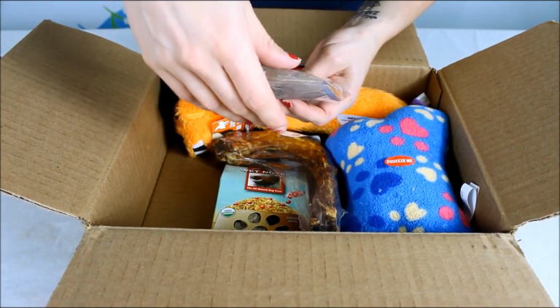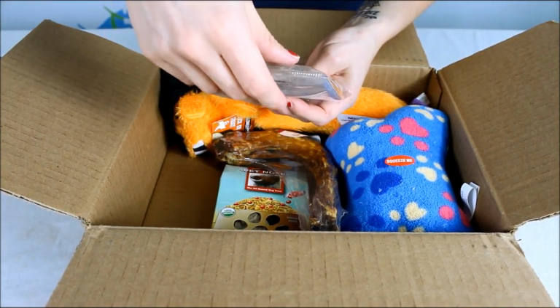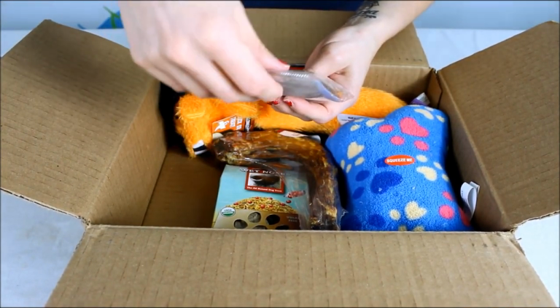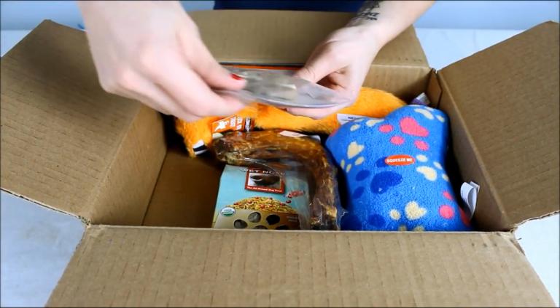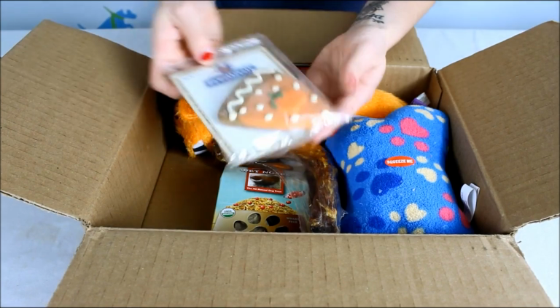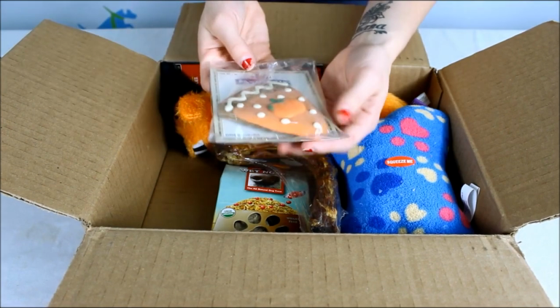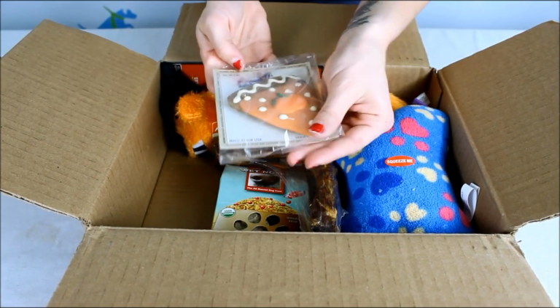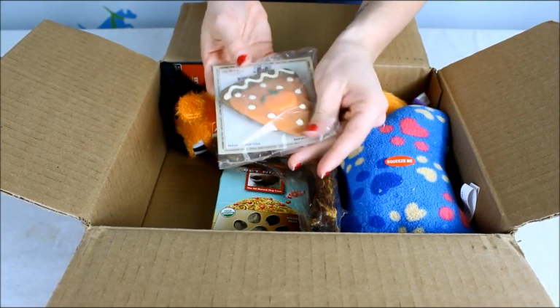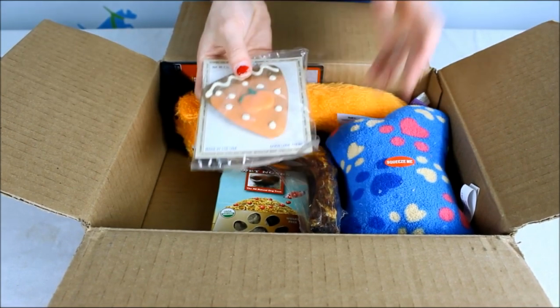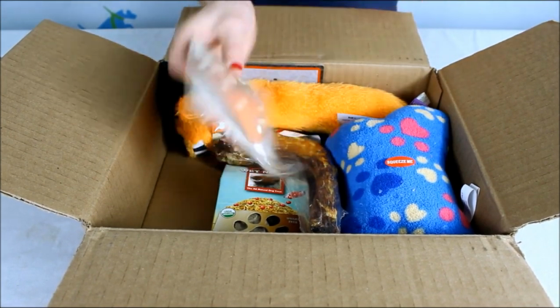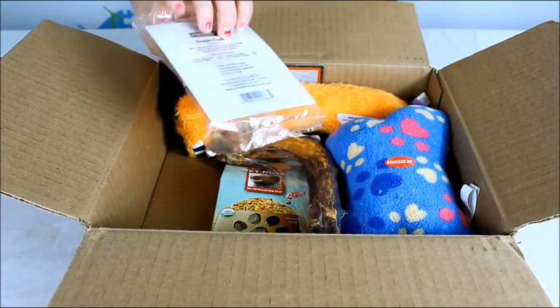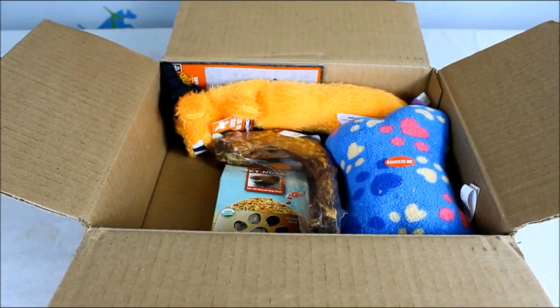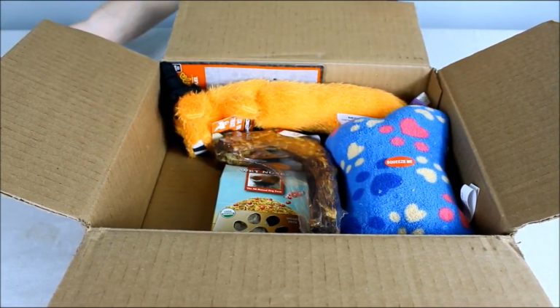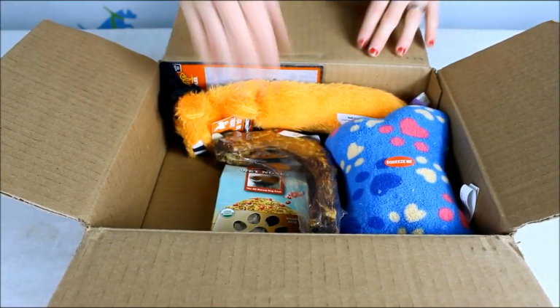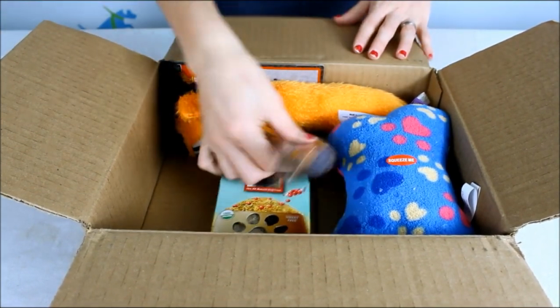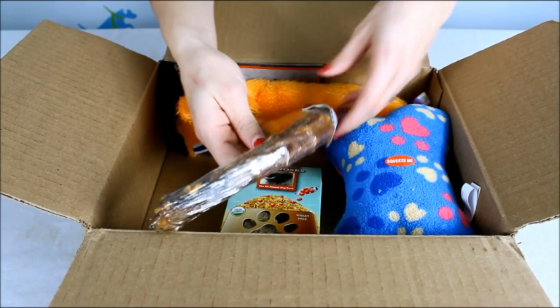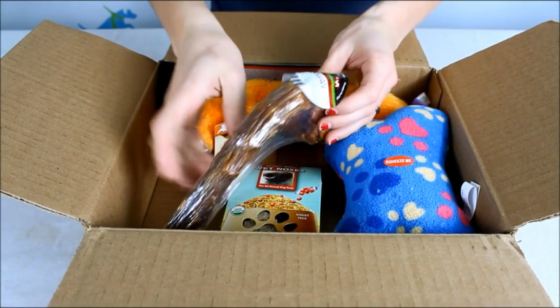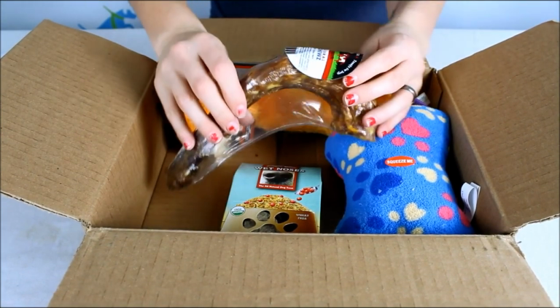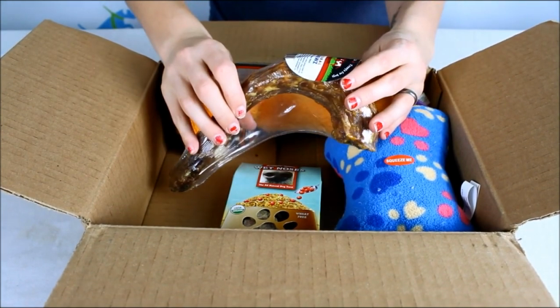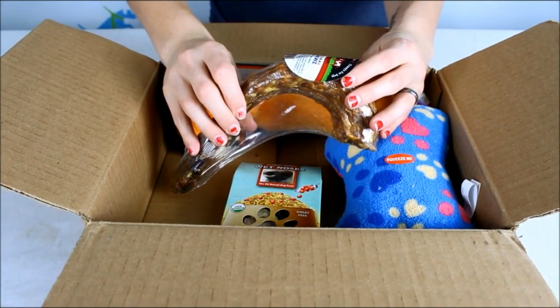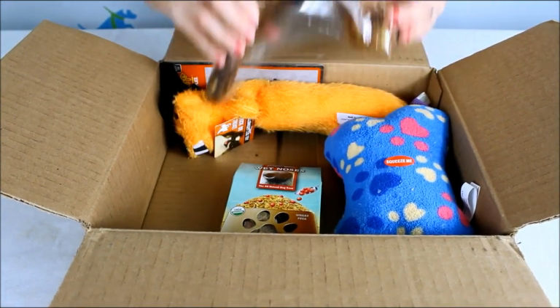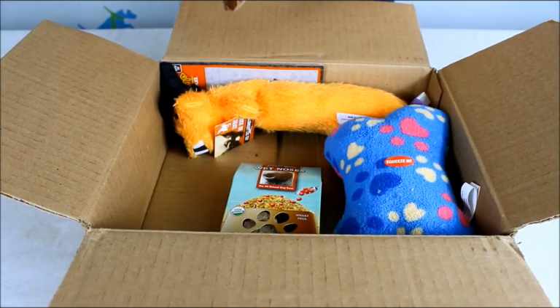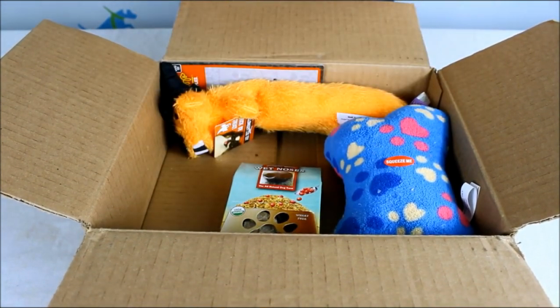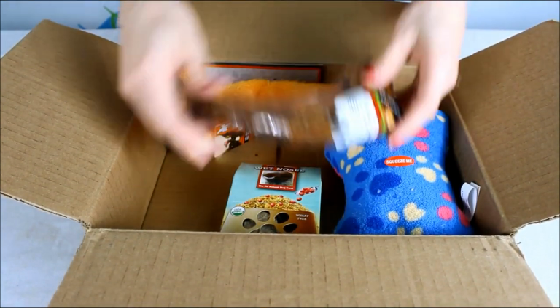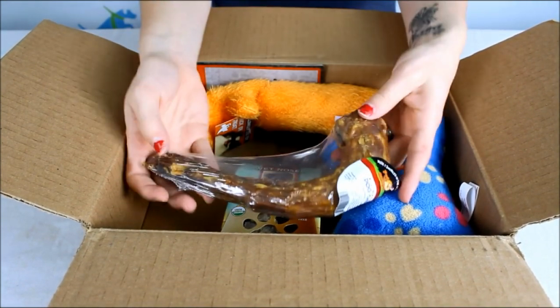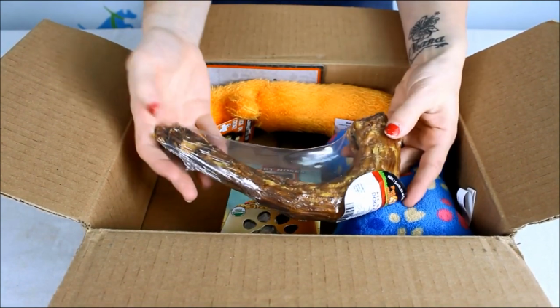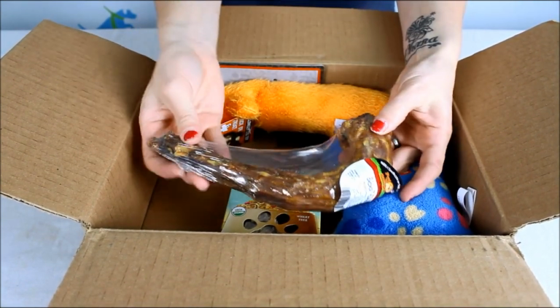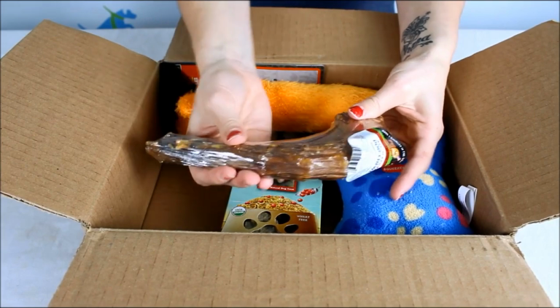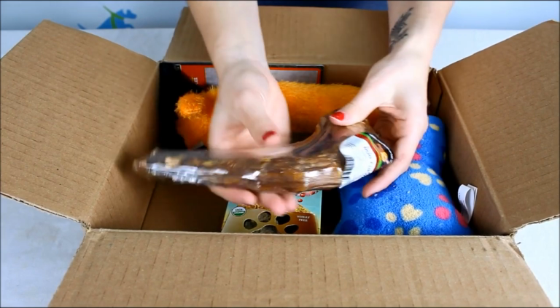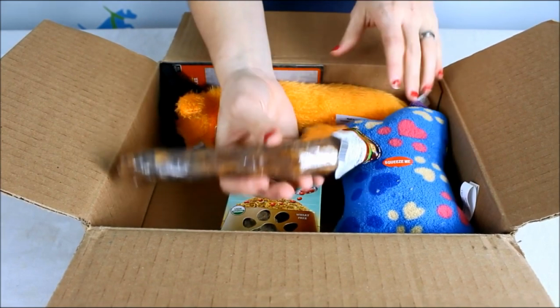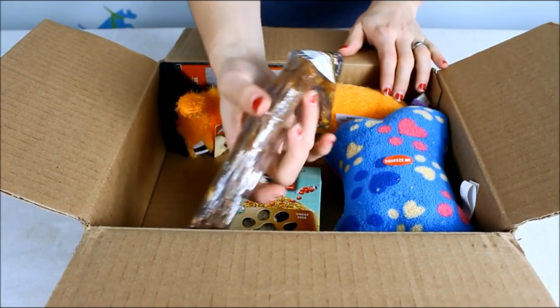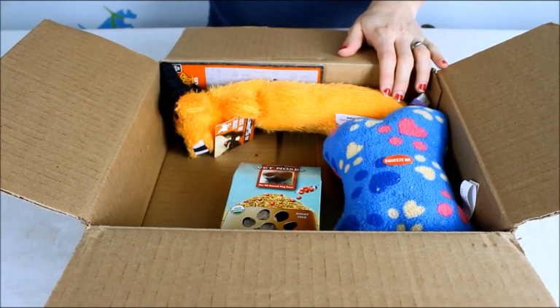This is a little cookie from Positively Gourmet, another one made in the USA — a cute little treat. And this is a chew, it's an all natural dog chew — it's a turkey neck, a dried out turkey neck for your dog.